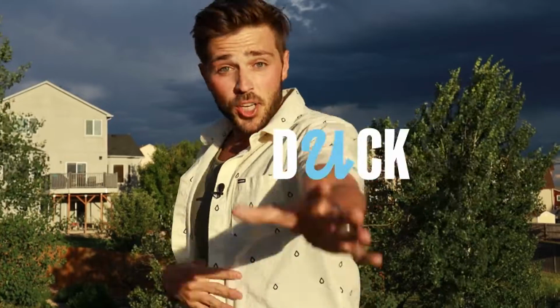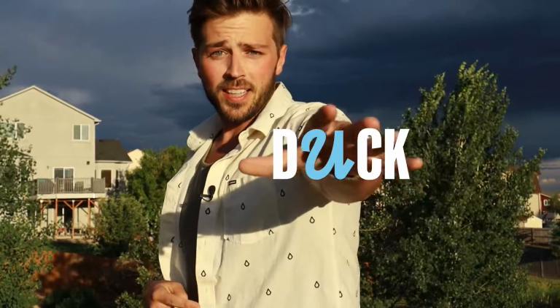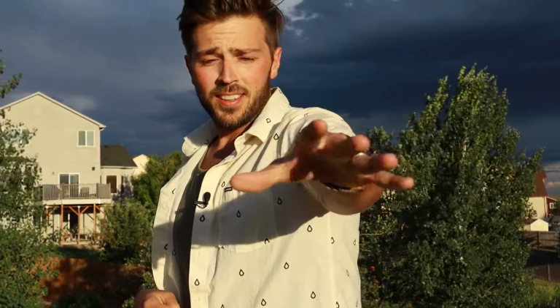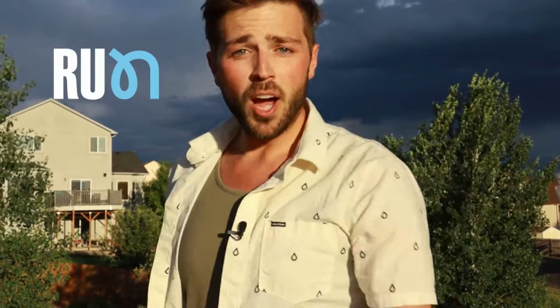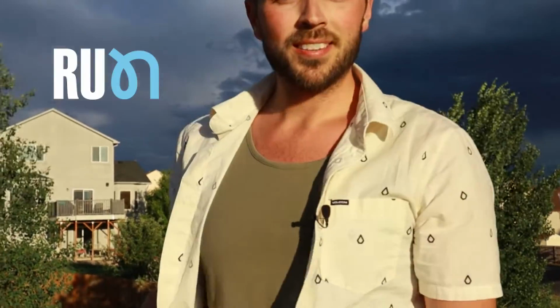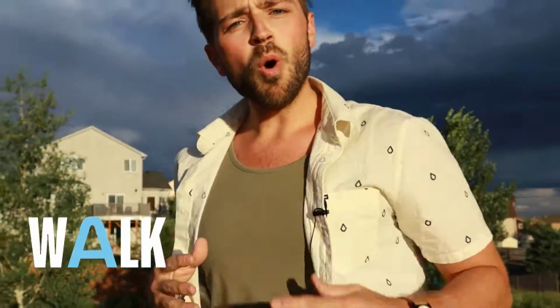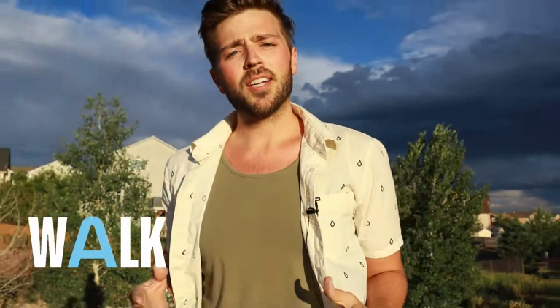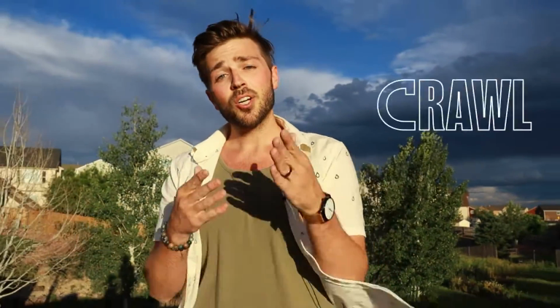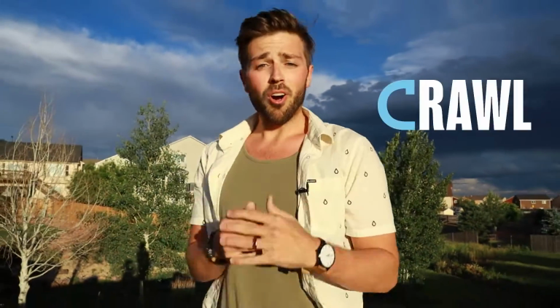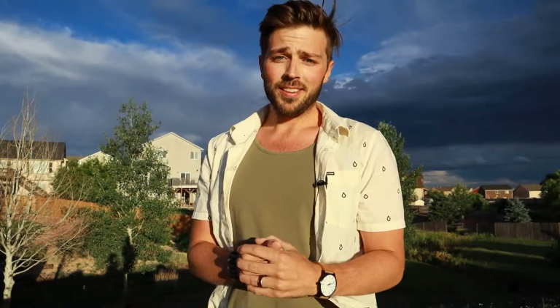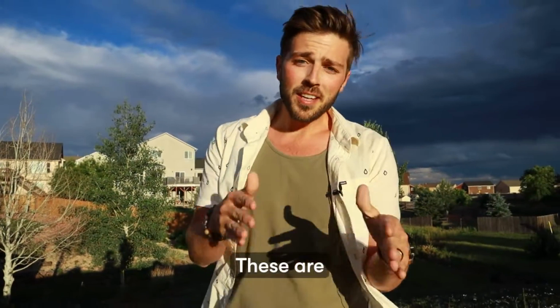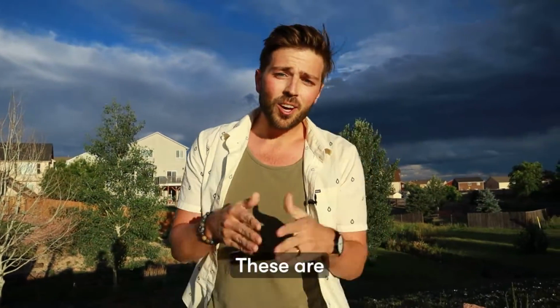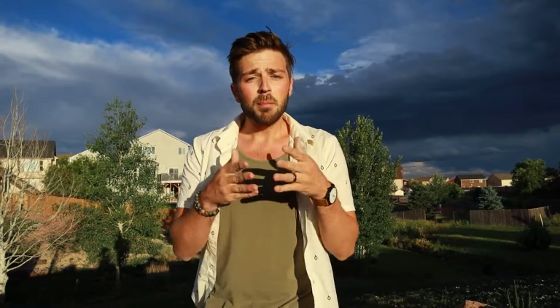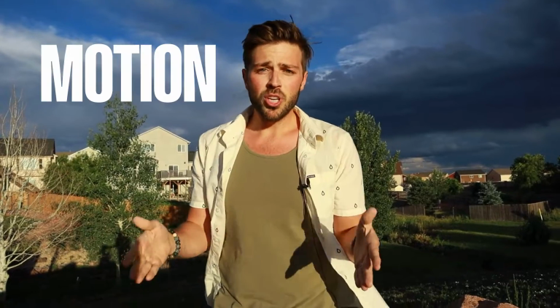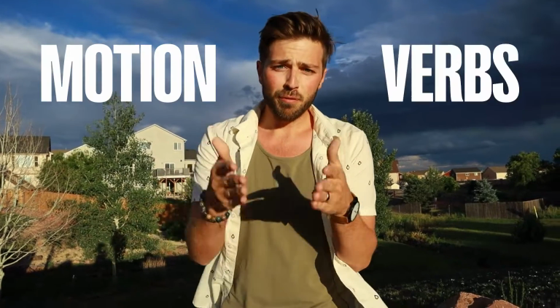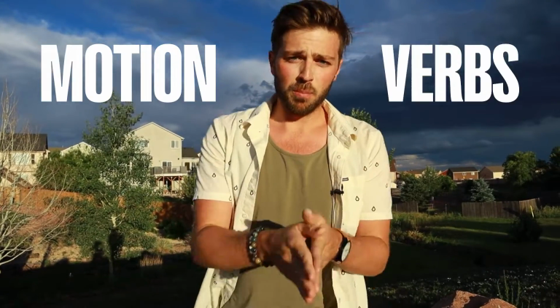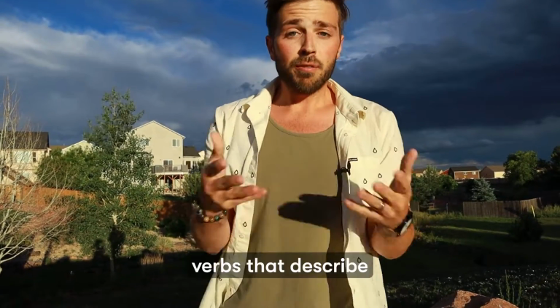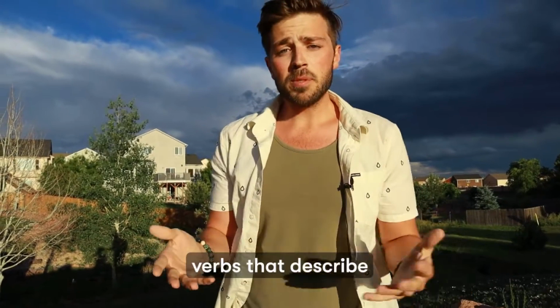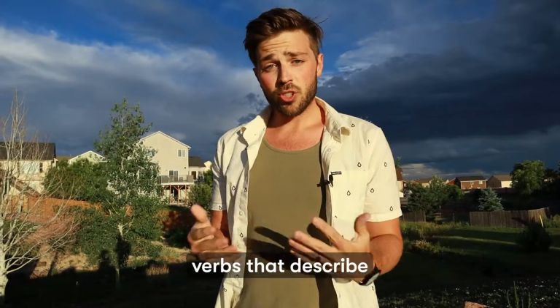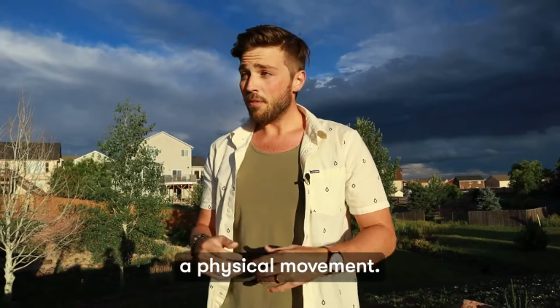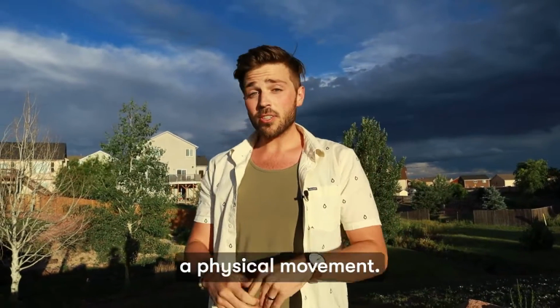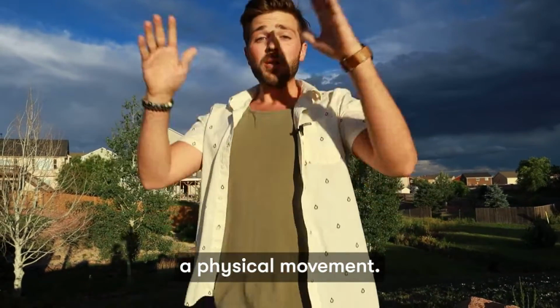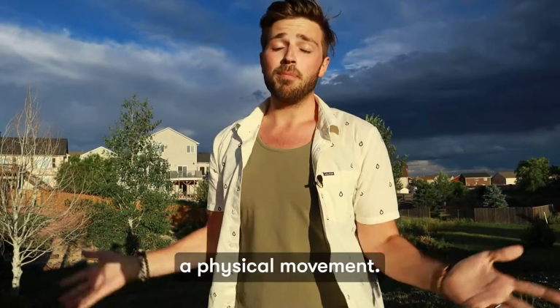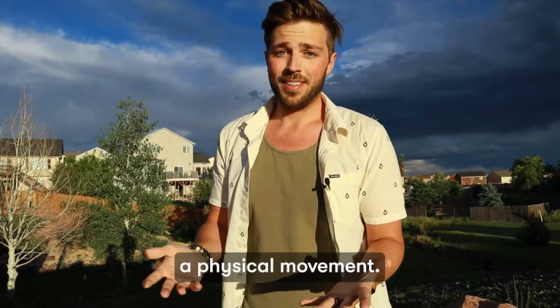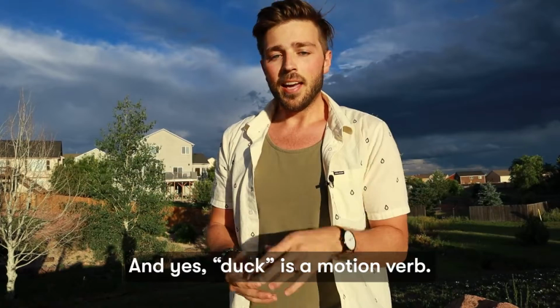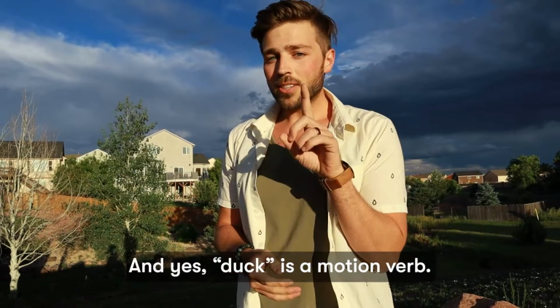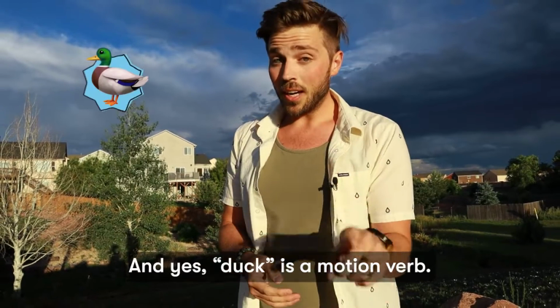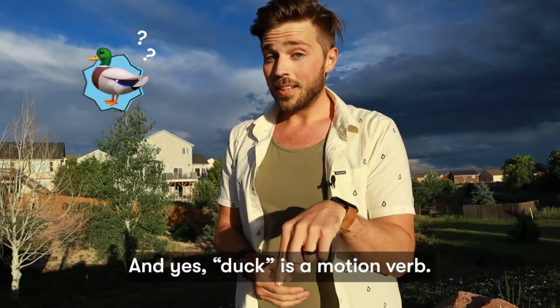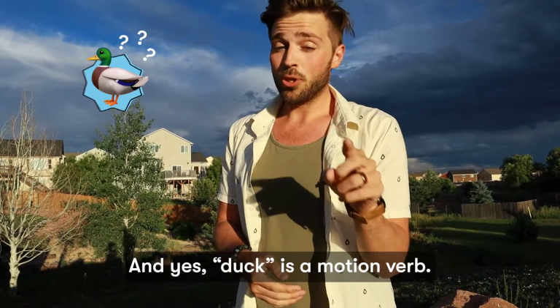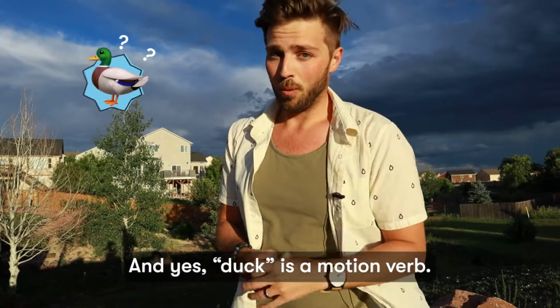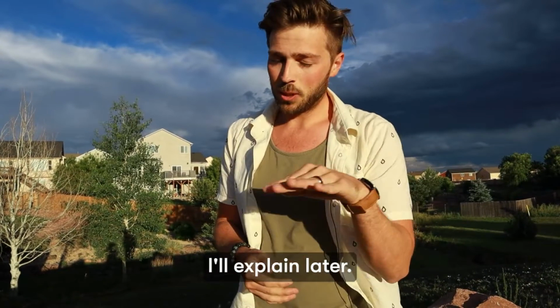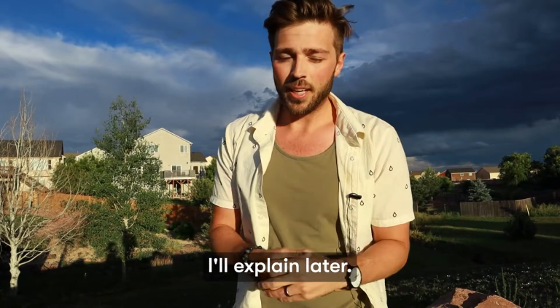DUCK, RUN, WALK, CRAWL. These are motion verbs — verbs that describe a physical movement. And yes, DUCK is a motion verb; I'll explain later.